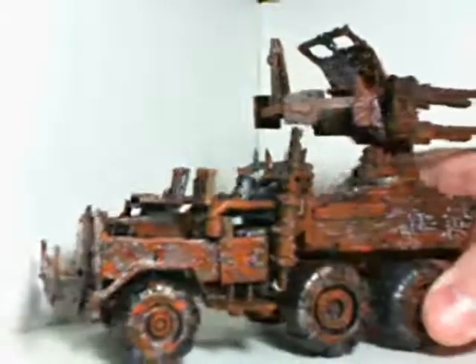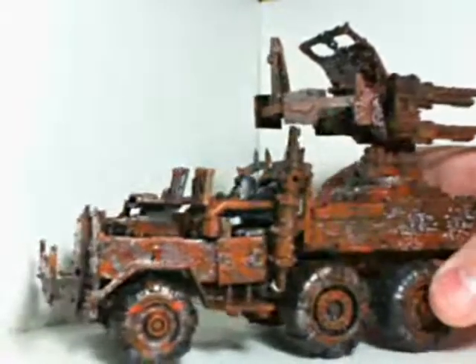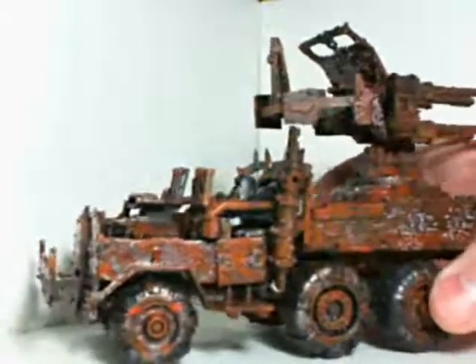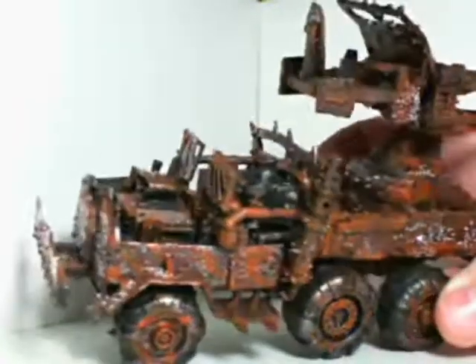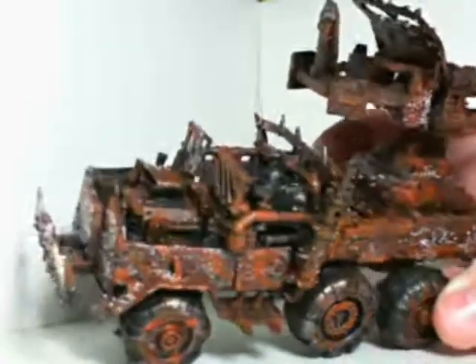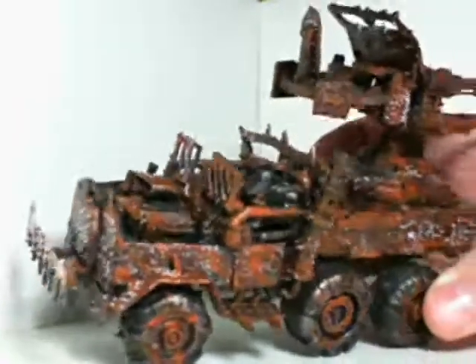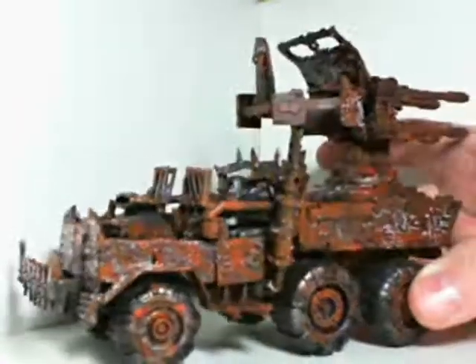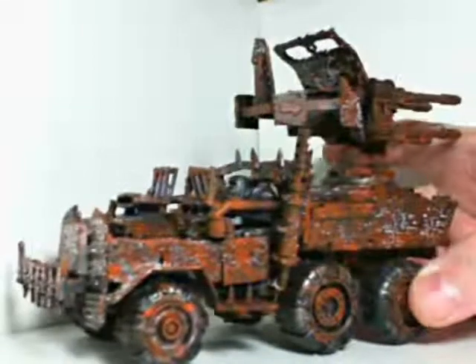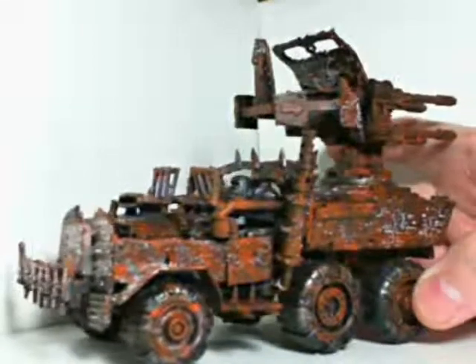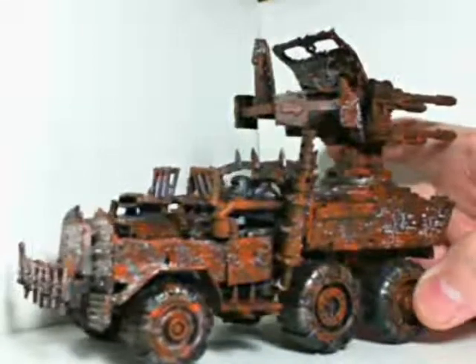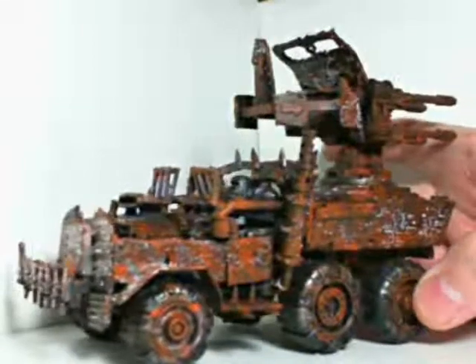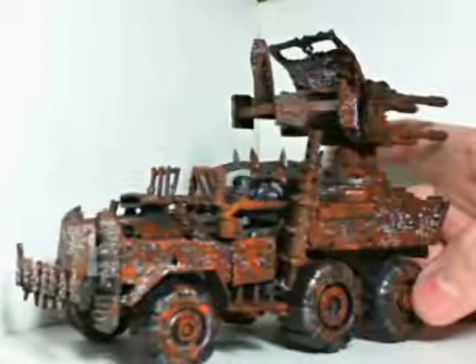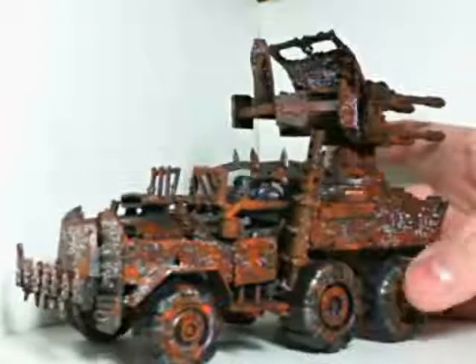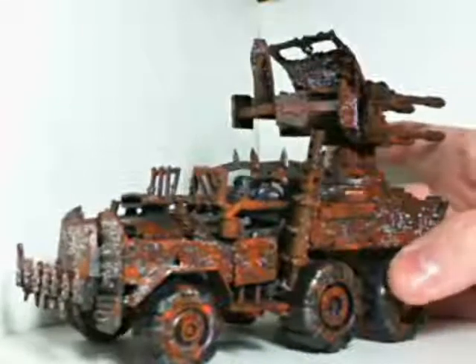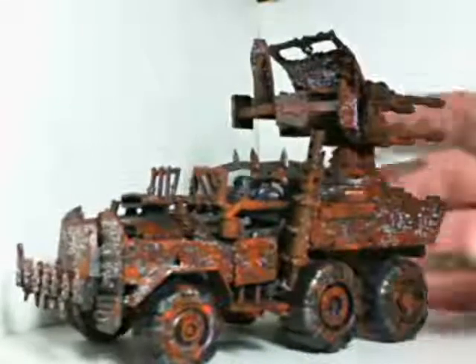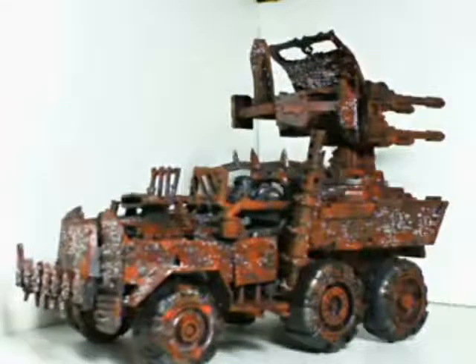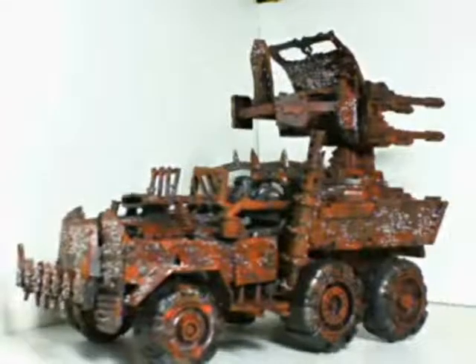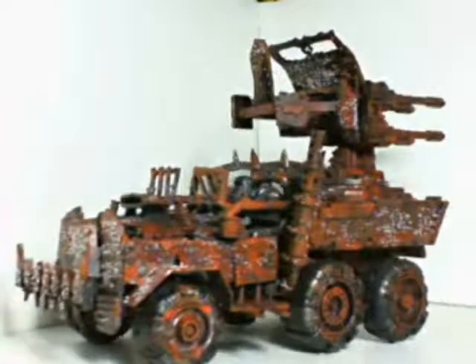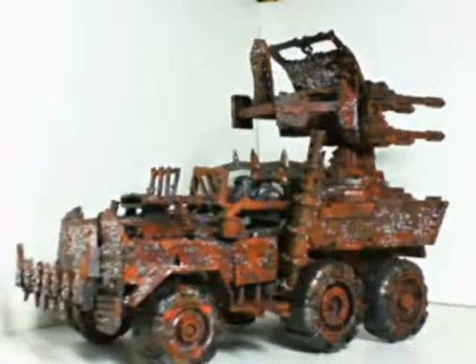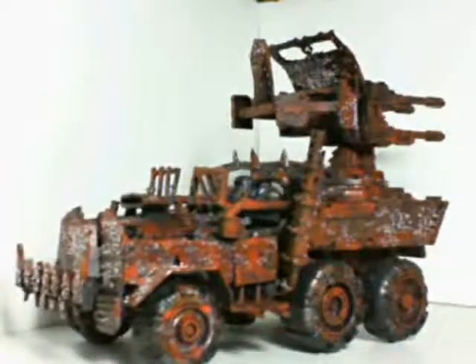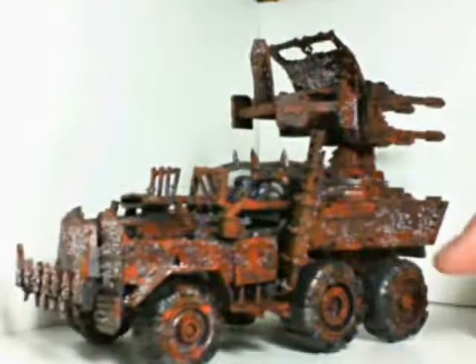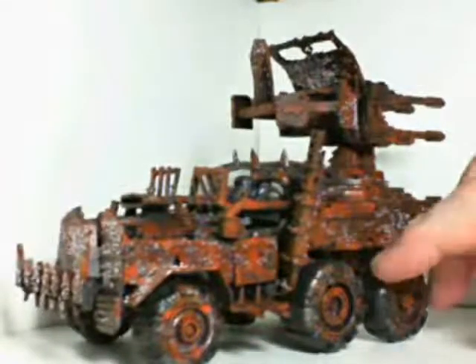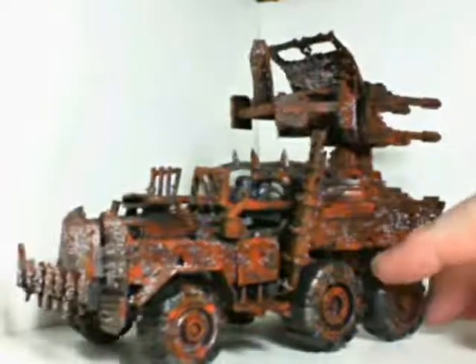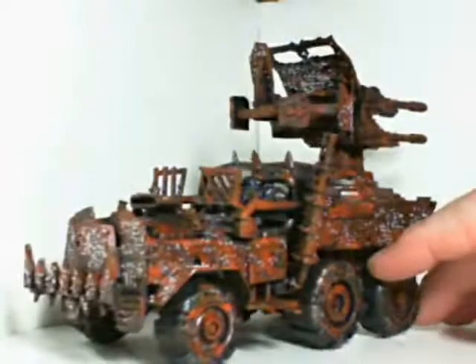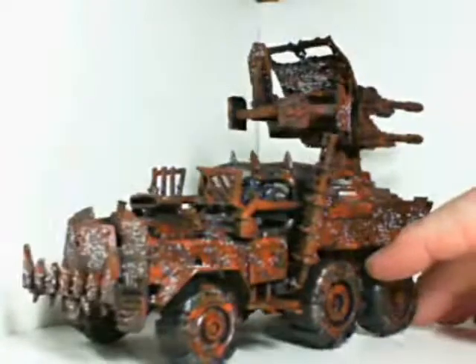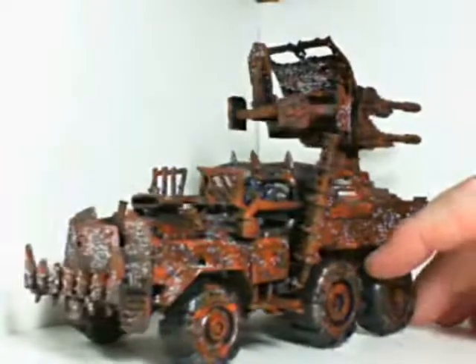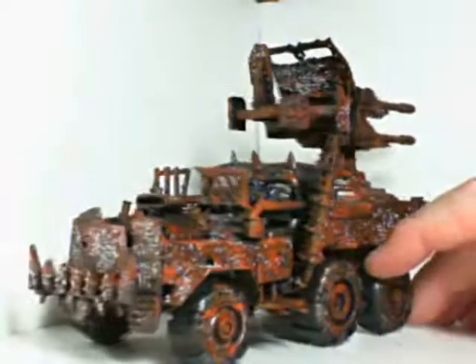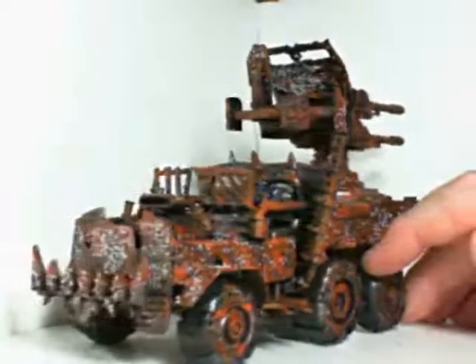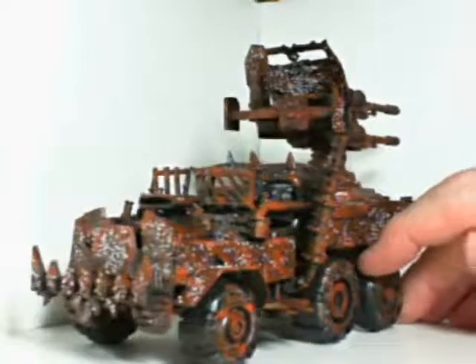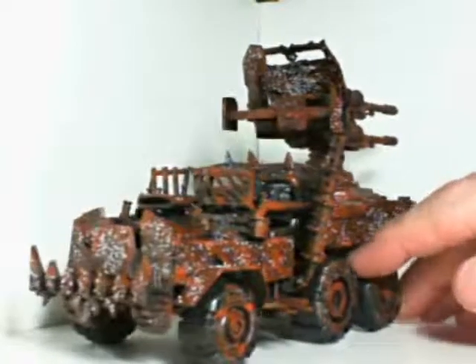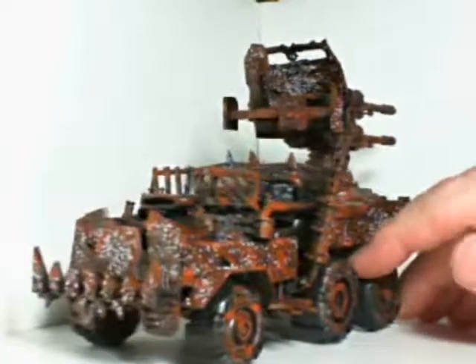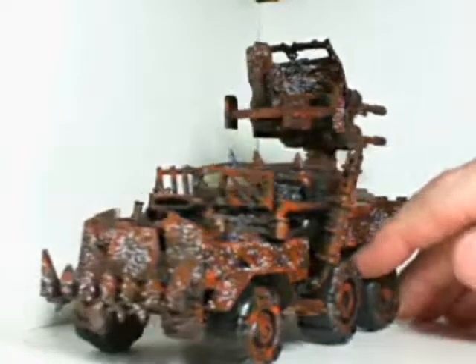Got it primed up, and then I went and rusted the entire model. The rust is a combination of scorched brown, vermin brown, and blazing orange.